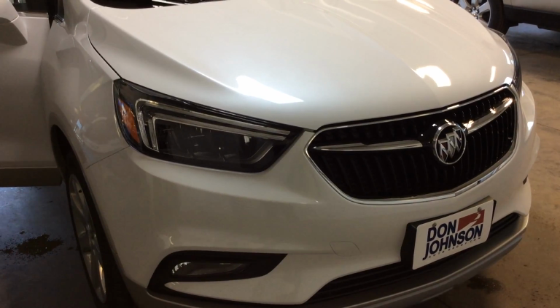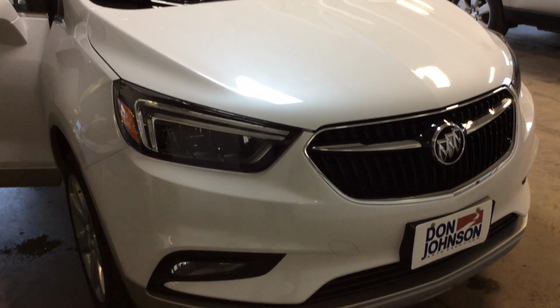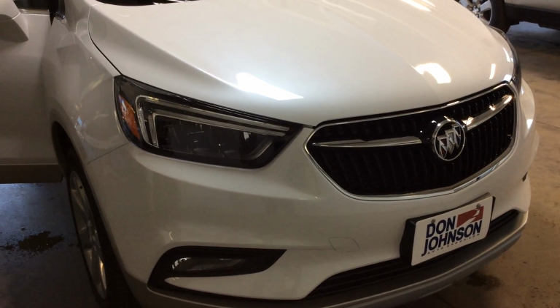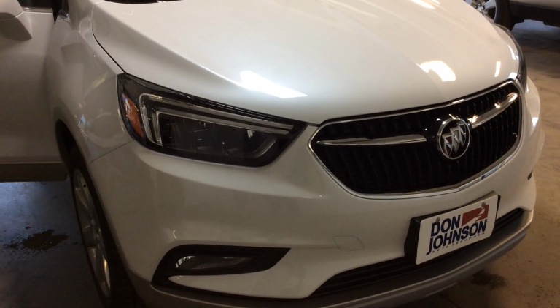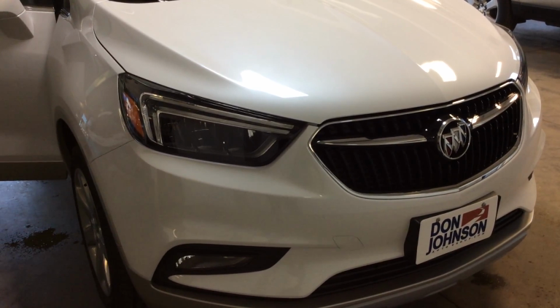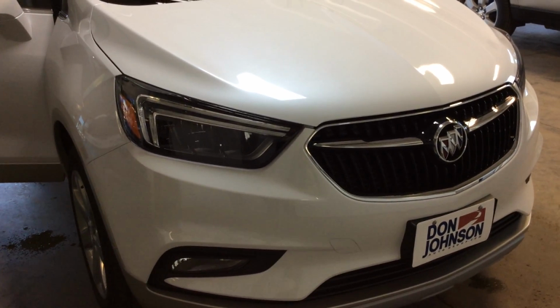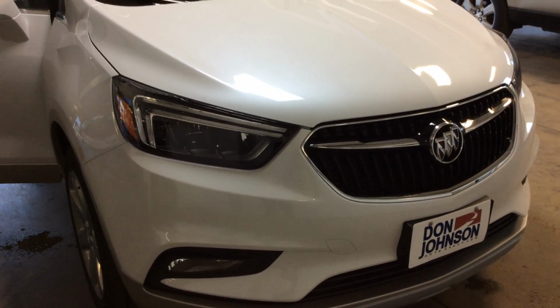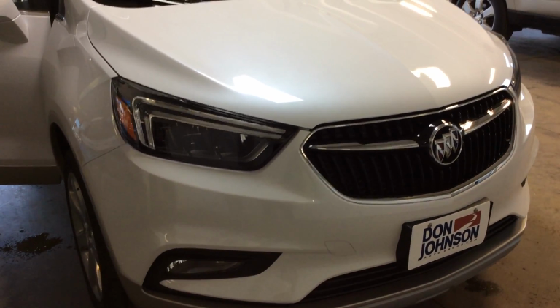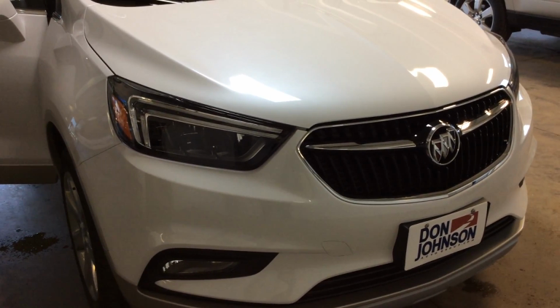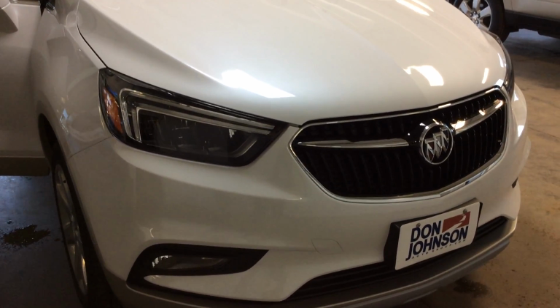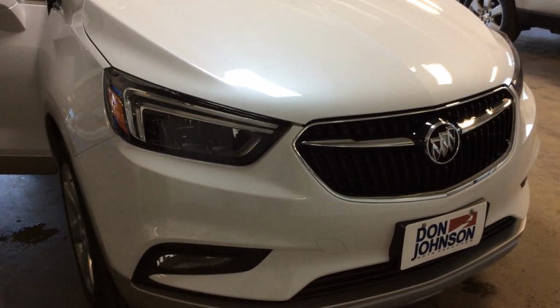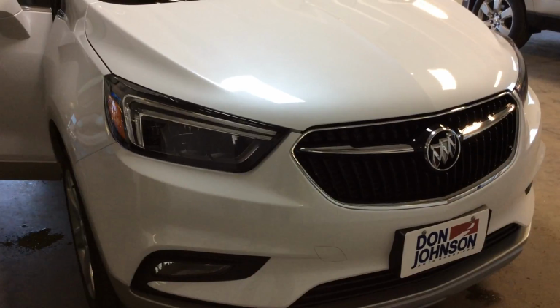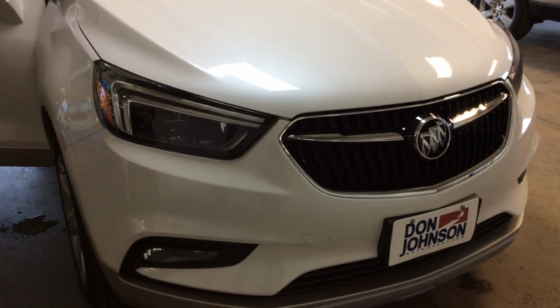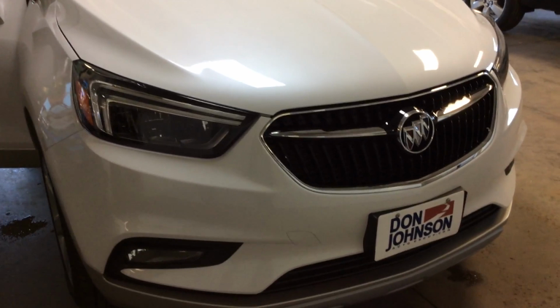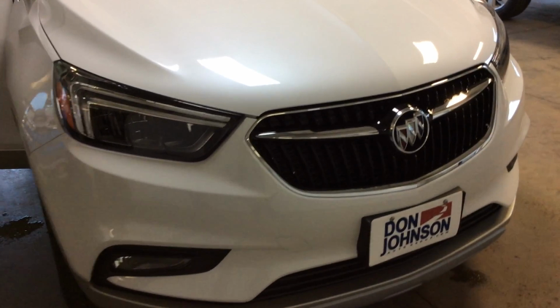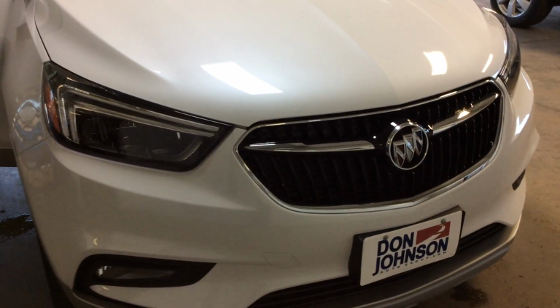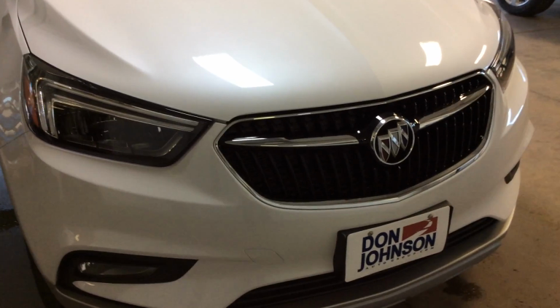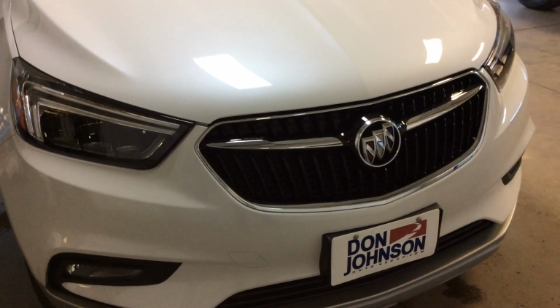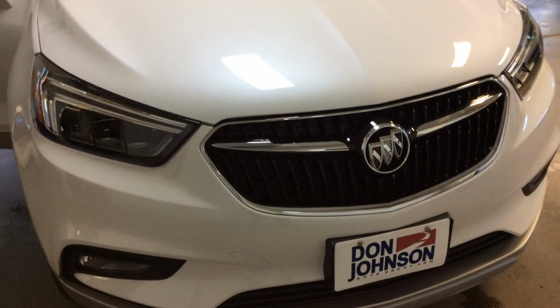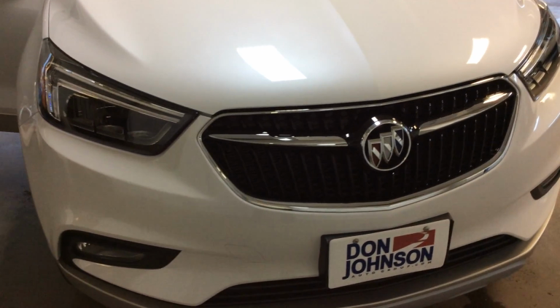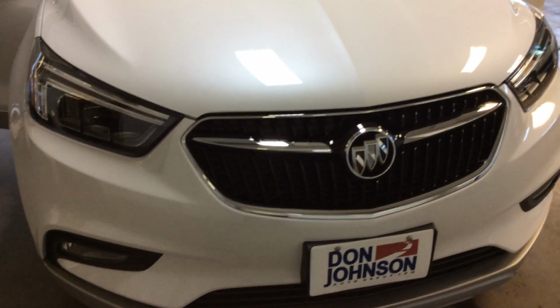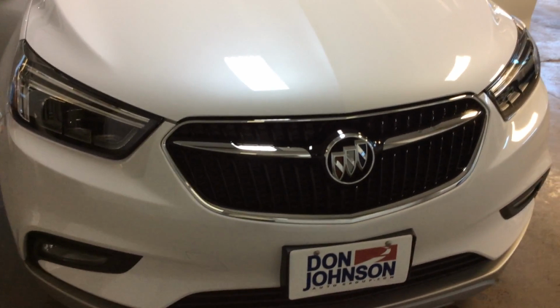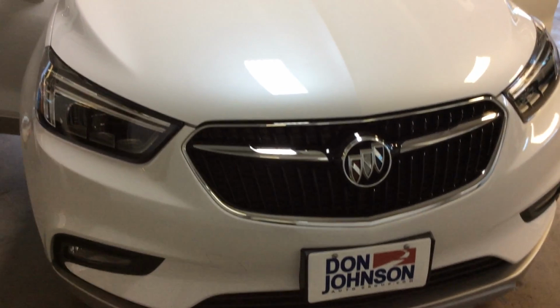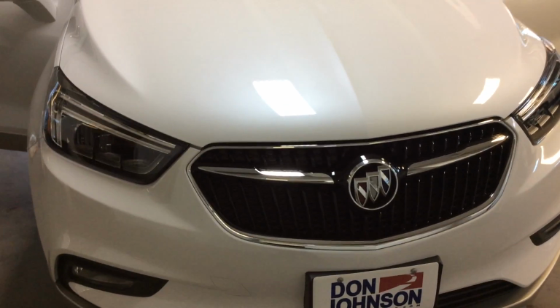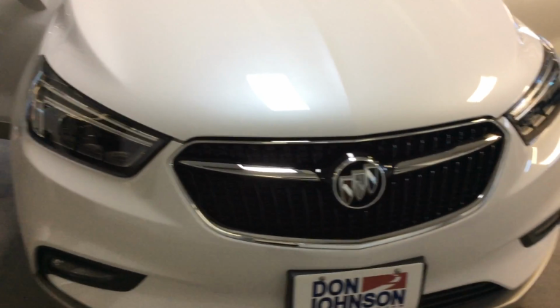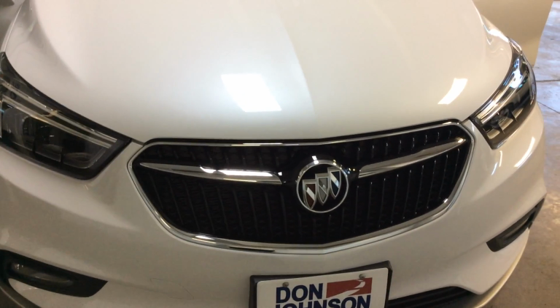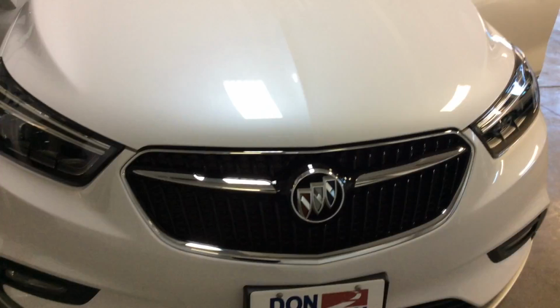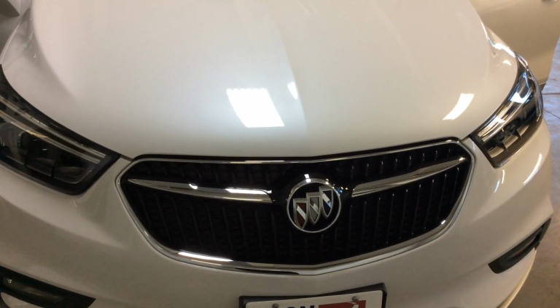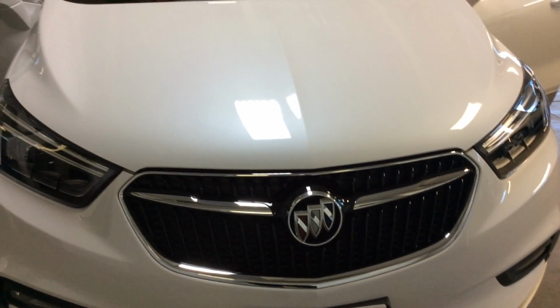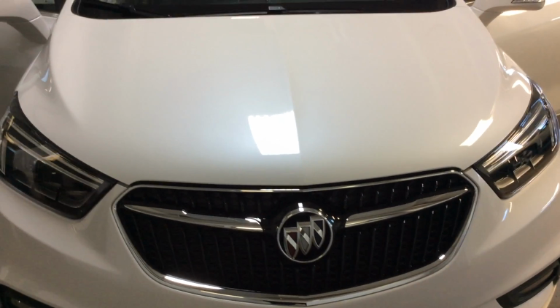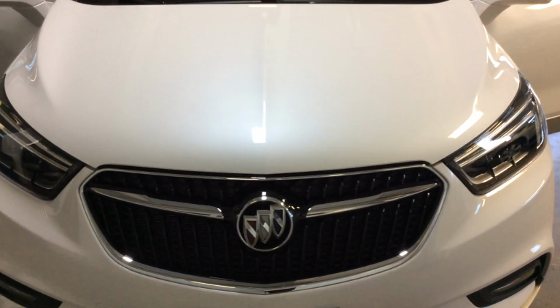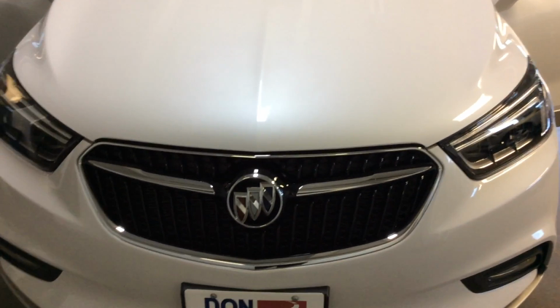Hello, this is Pam Davis of Don Johnson Motors in Hayward, Wisconsin. What you're looking at here is our new 2017 Buick Encore all-wheel drive in the Essence model. This is a white frost tri-coat.